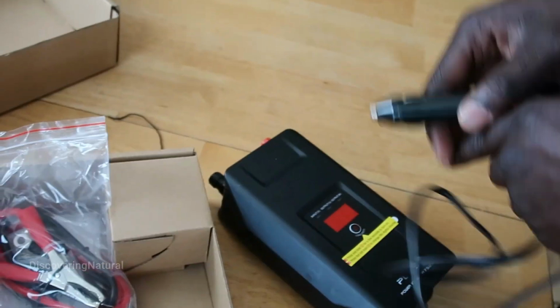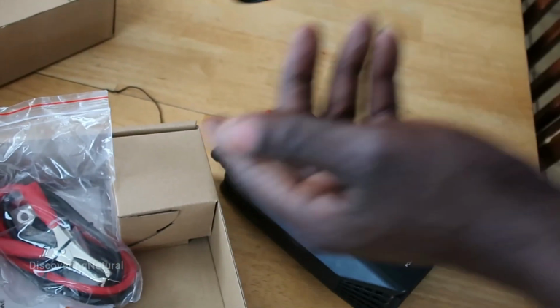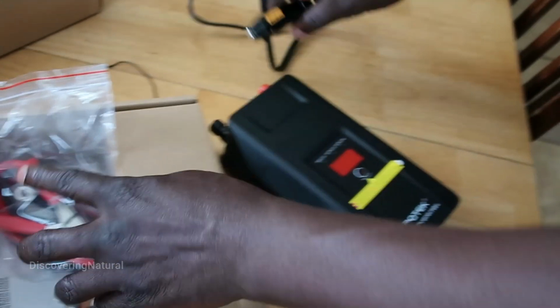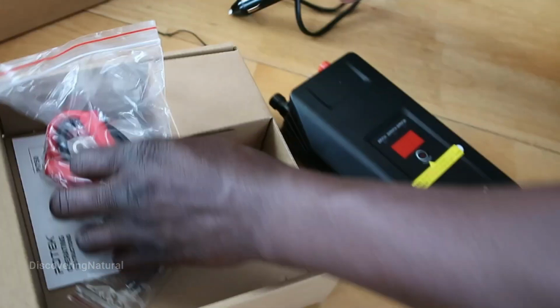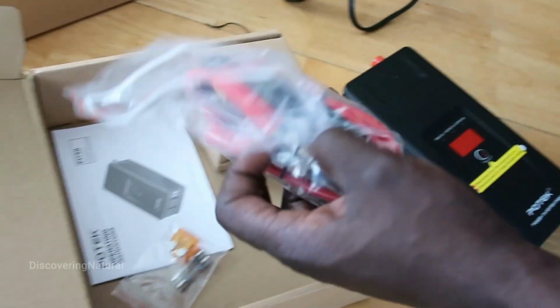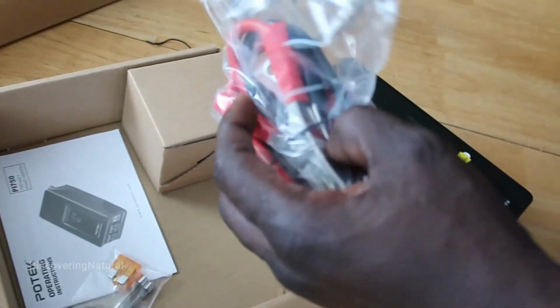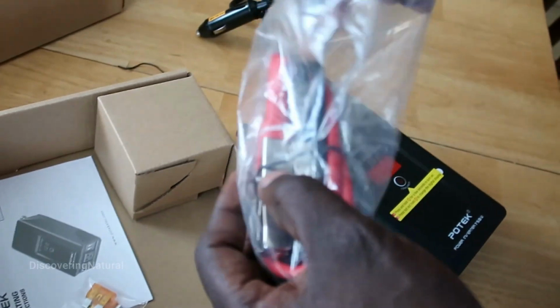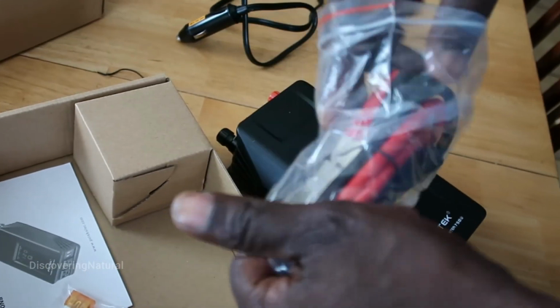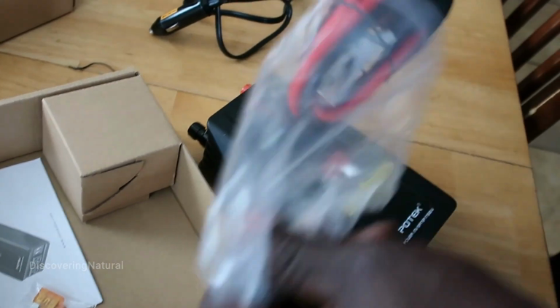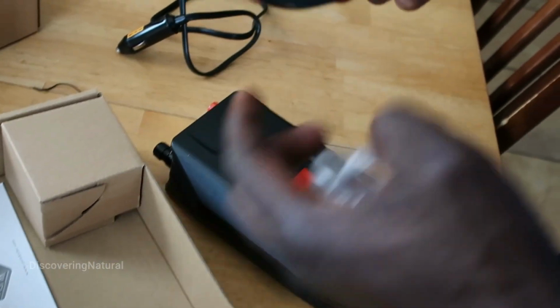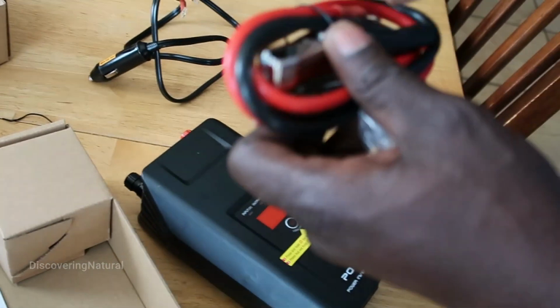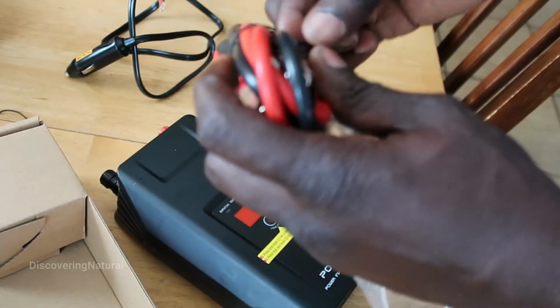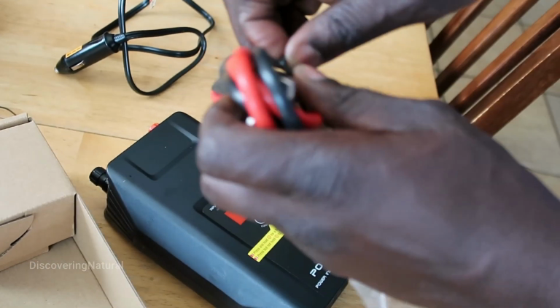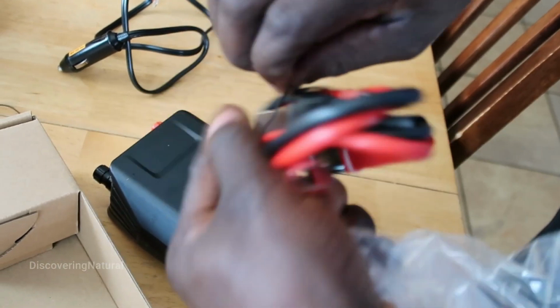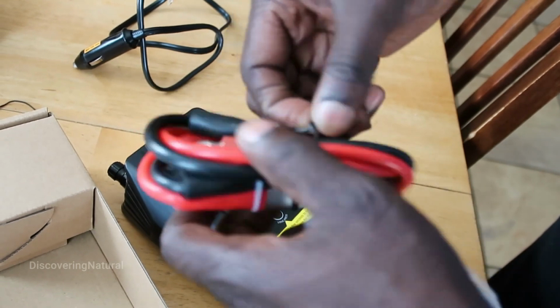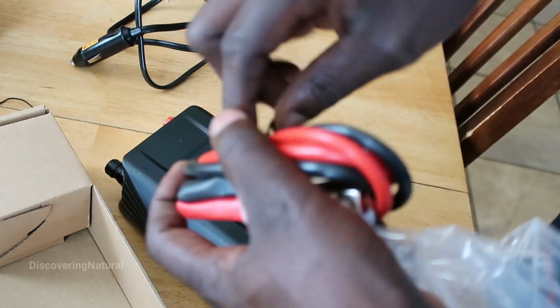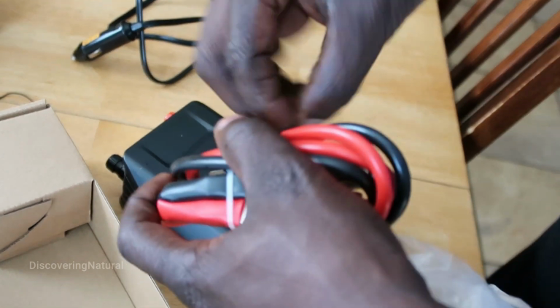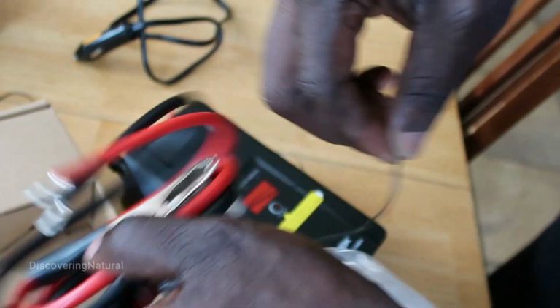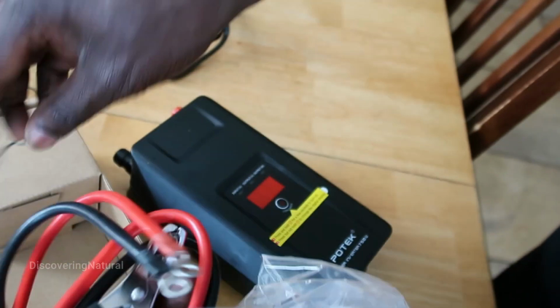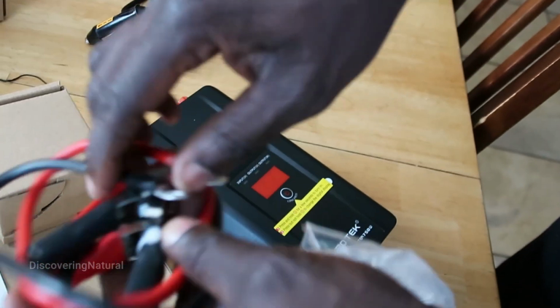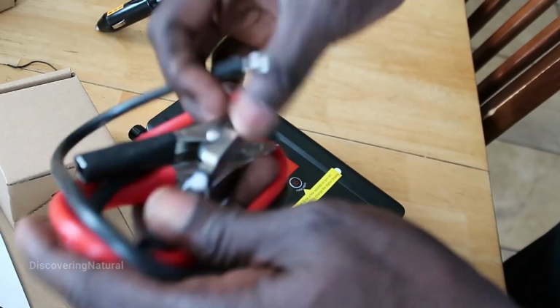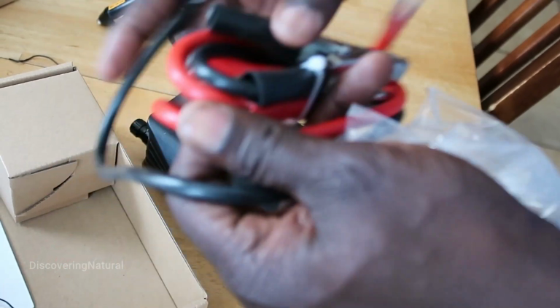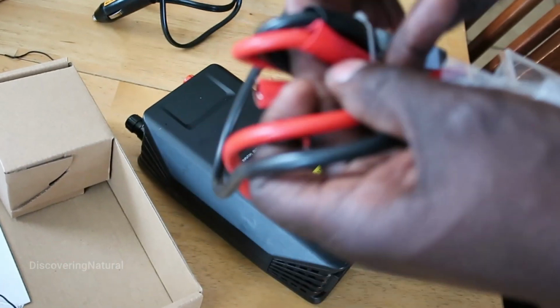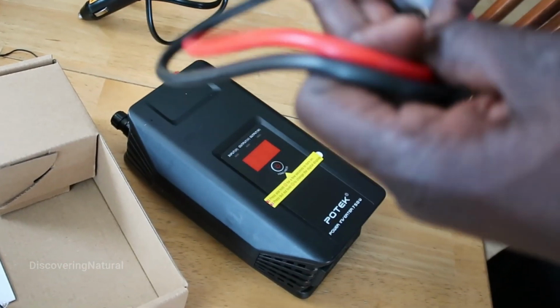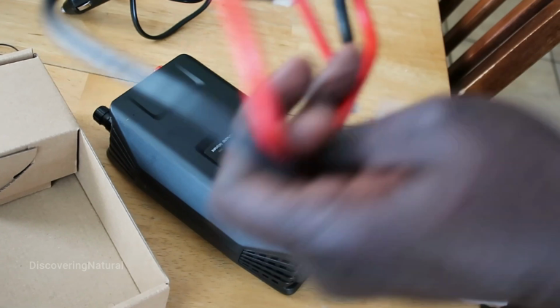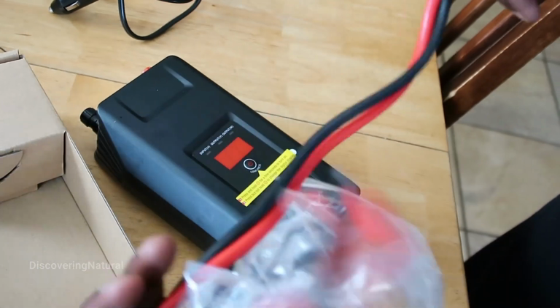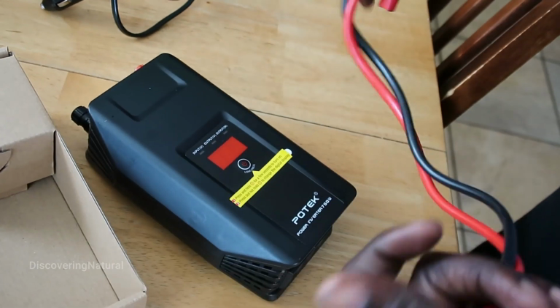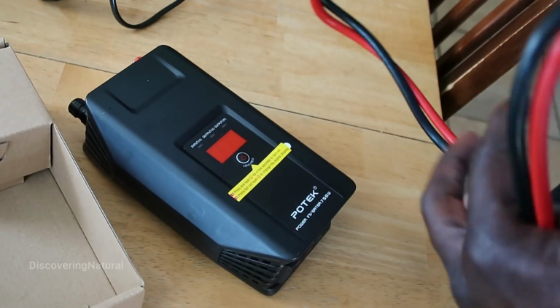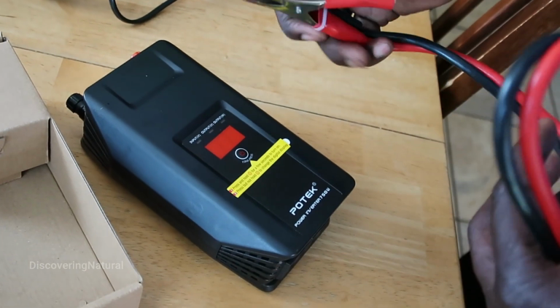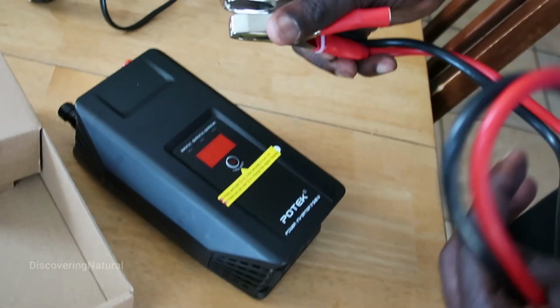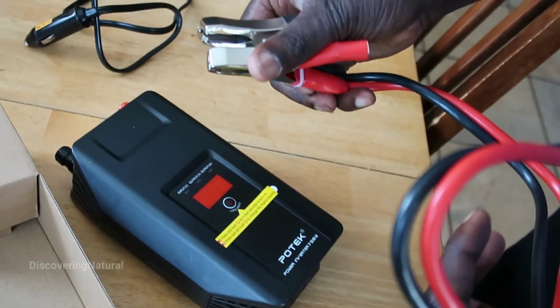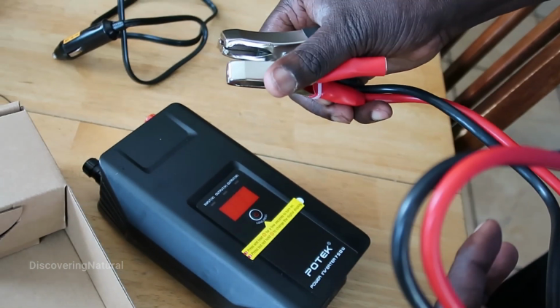The other option you have is if you want to work outside: you connect the red and black cable to the inverter and the alligator clips directly to your car battery.